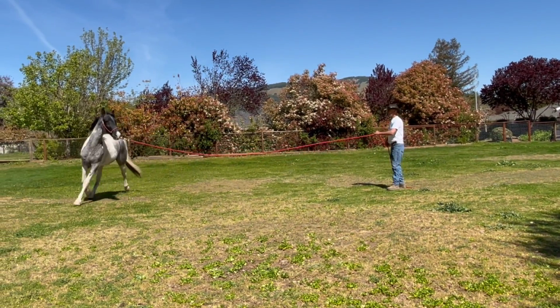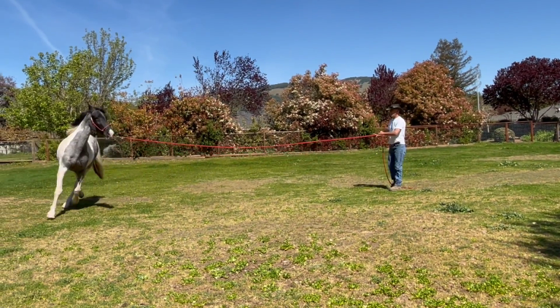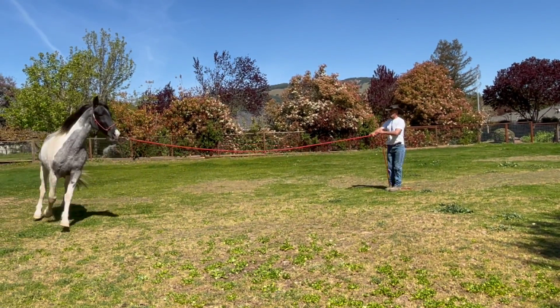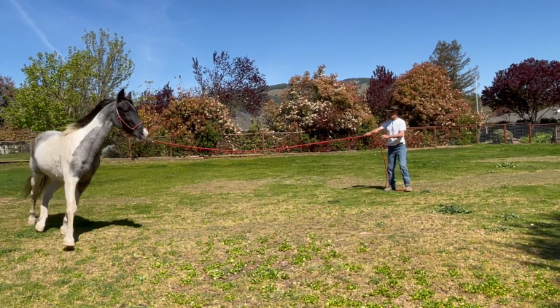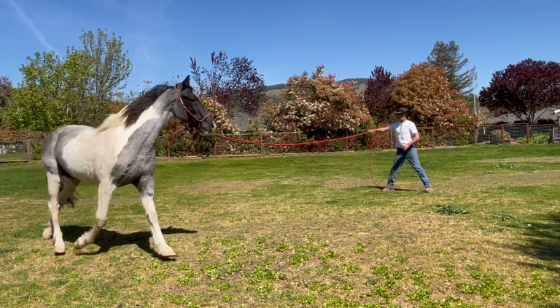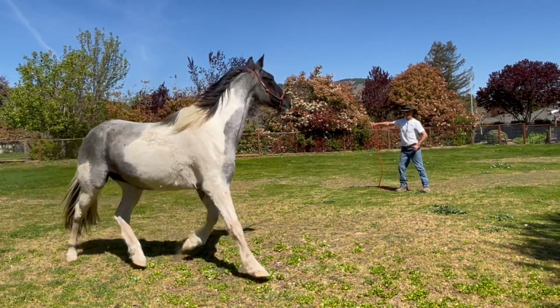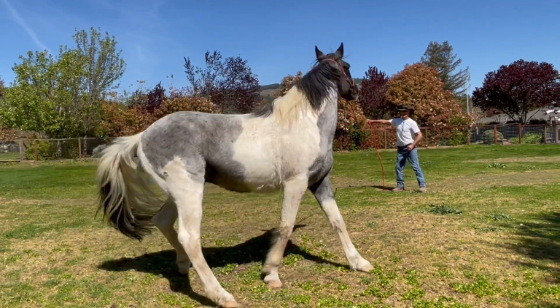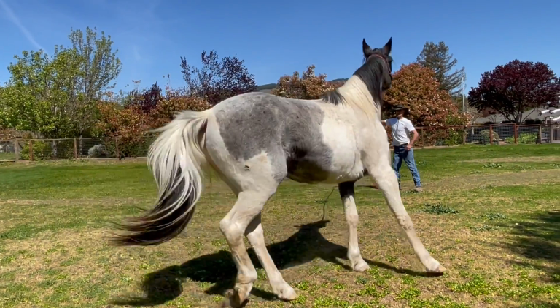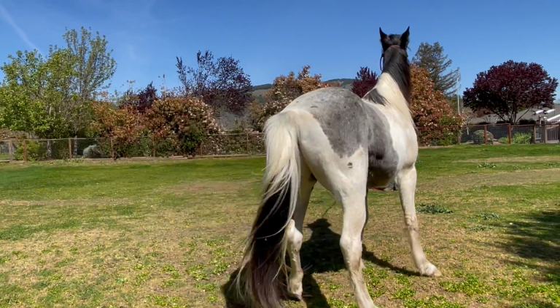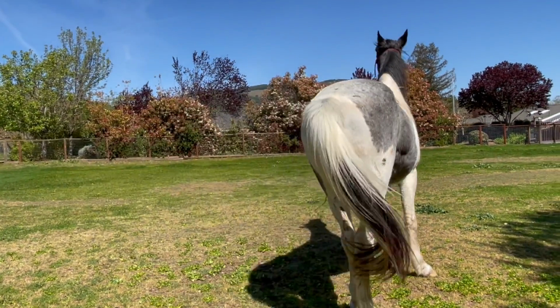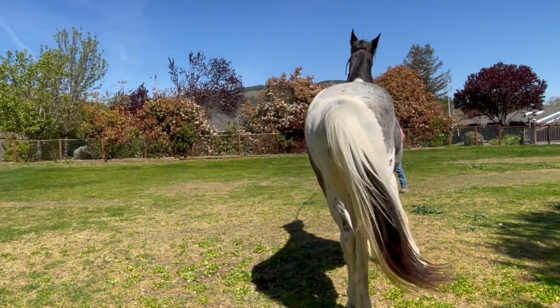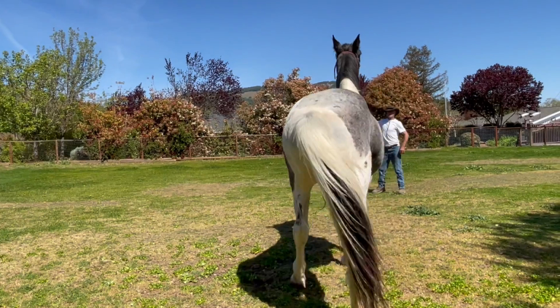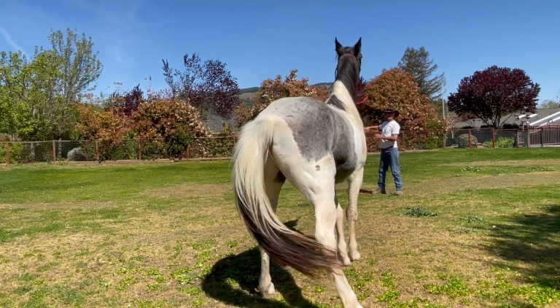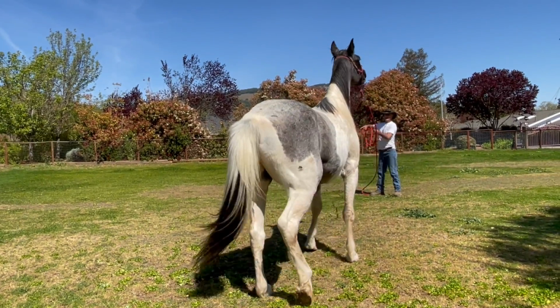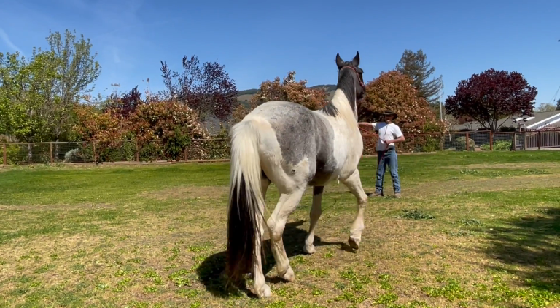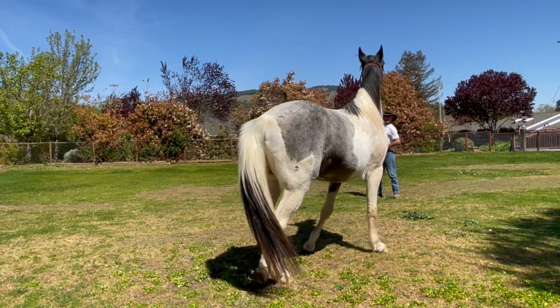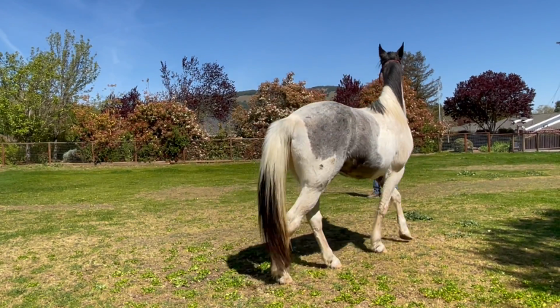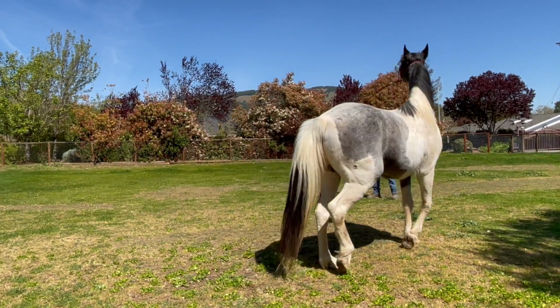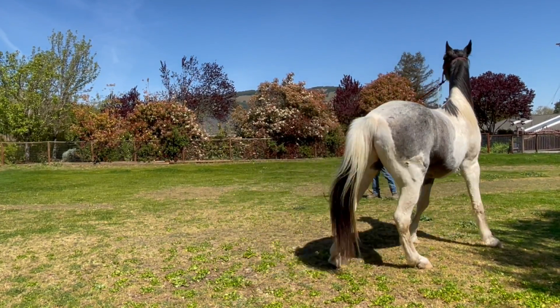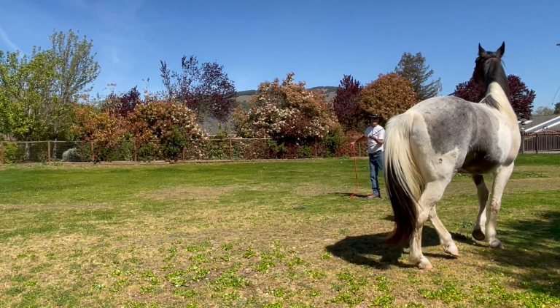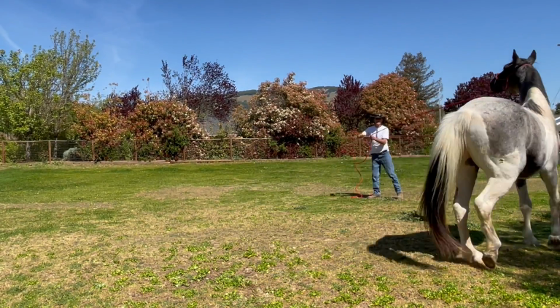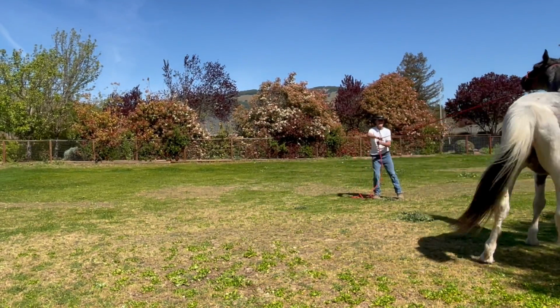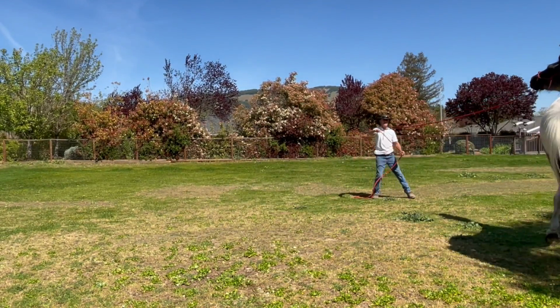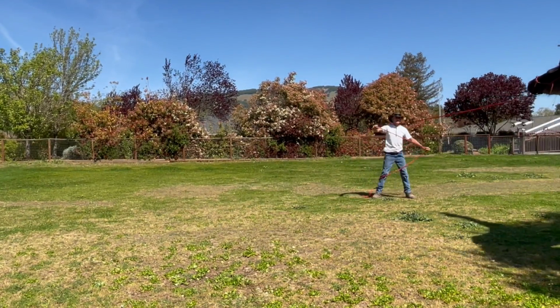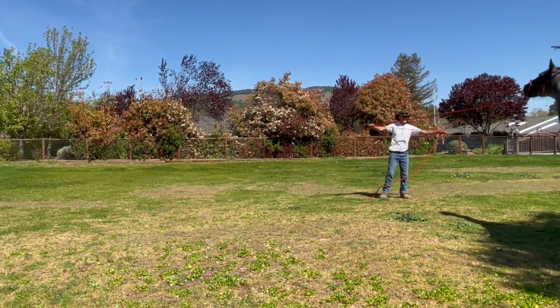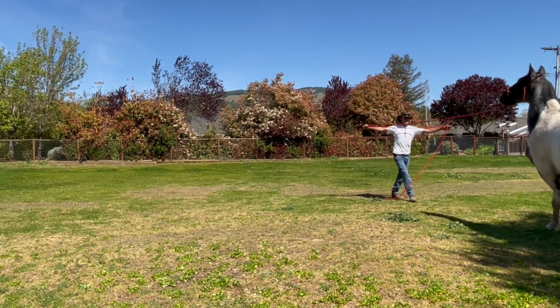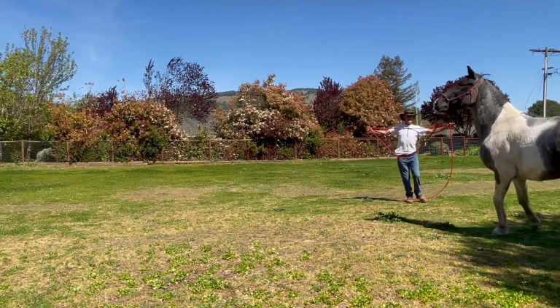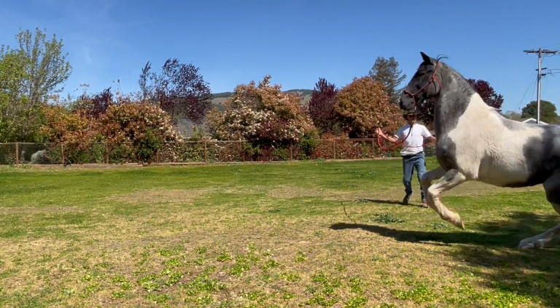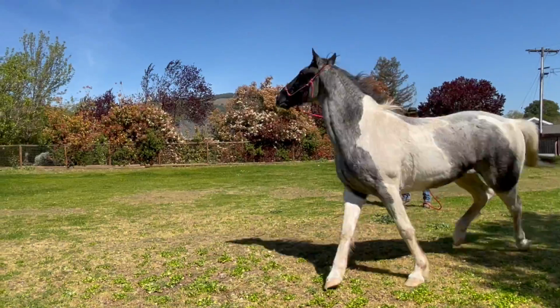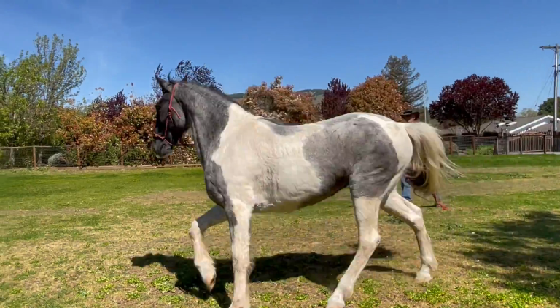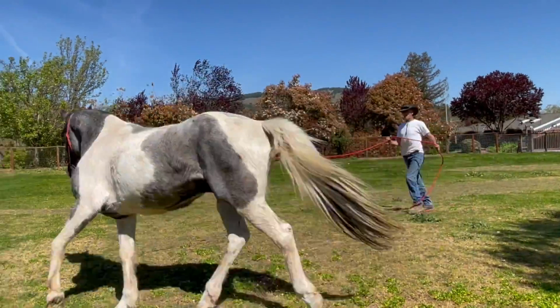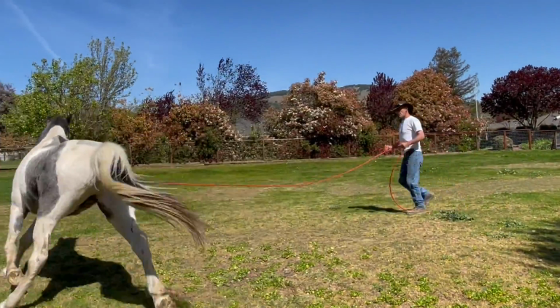So watch, I'm going to bring him up here, I'm going to step in front. Here's the pressure, pressure, pressure. My hand's up, pressure, pressure. Now I'm going to have to go off to that side. Pressure, pressure, pressure. Now I'm going to use my body as a driver.